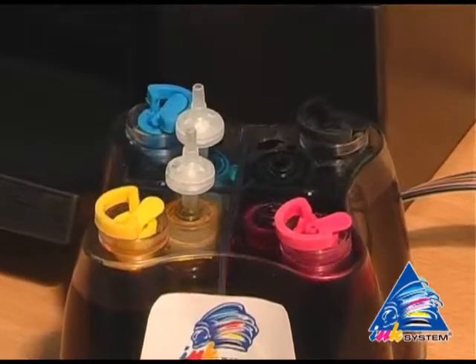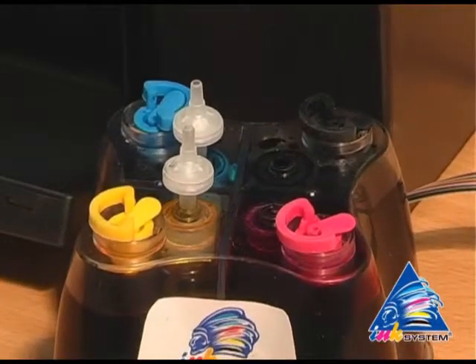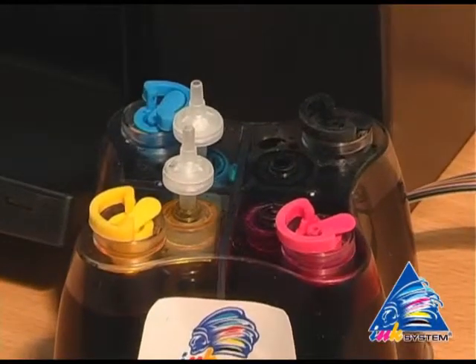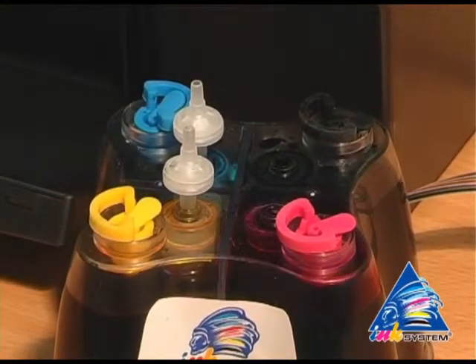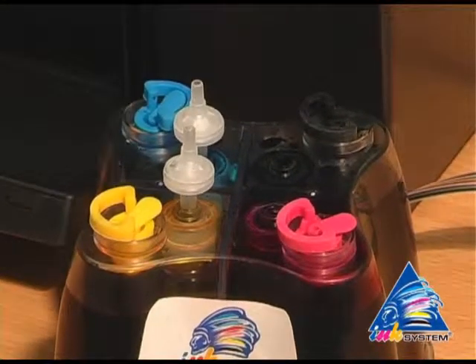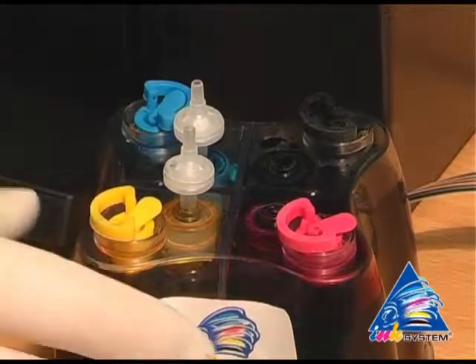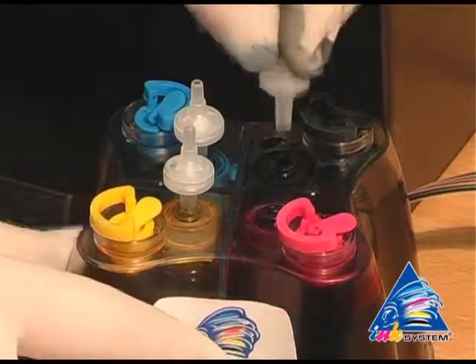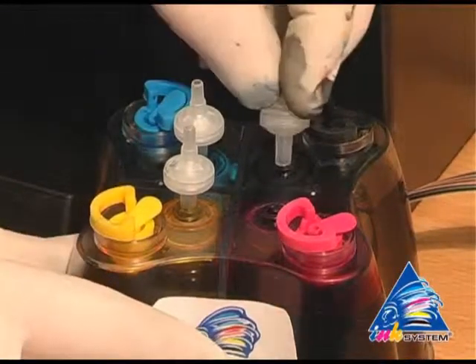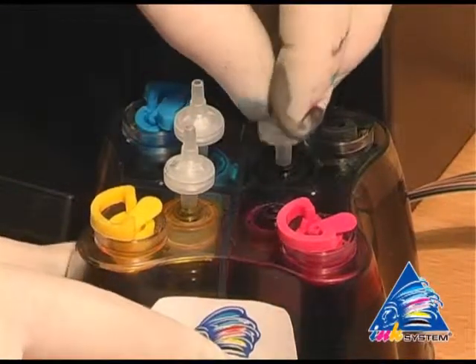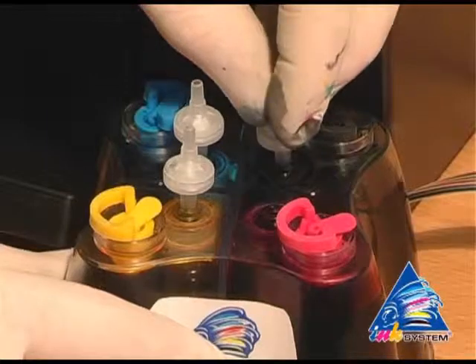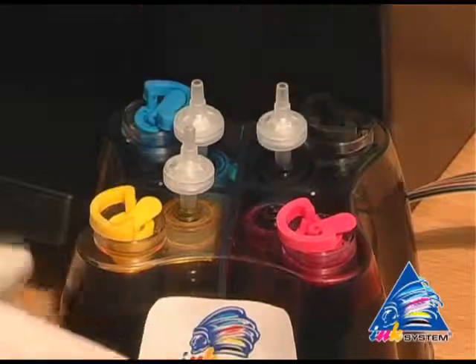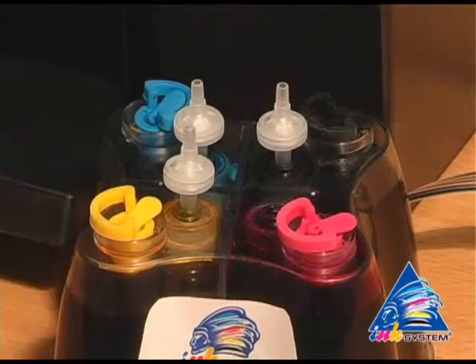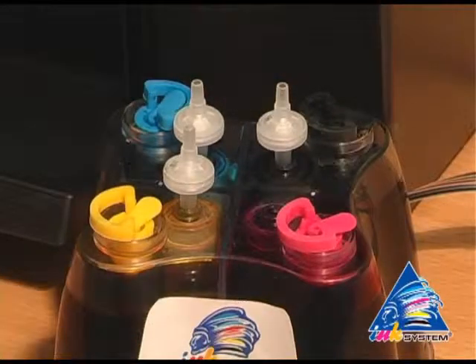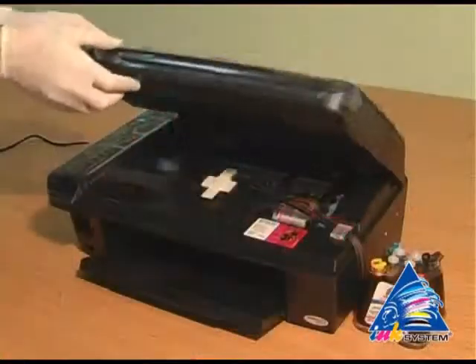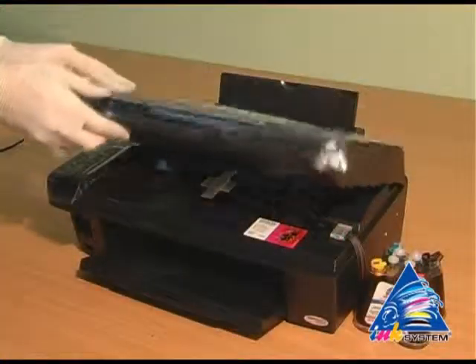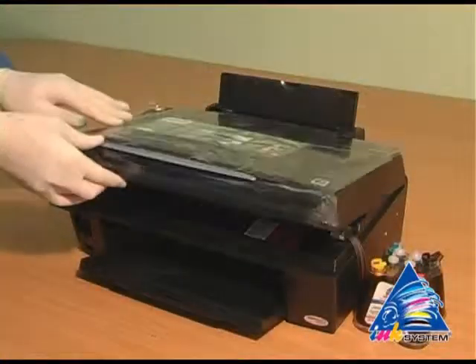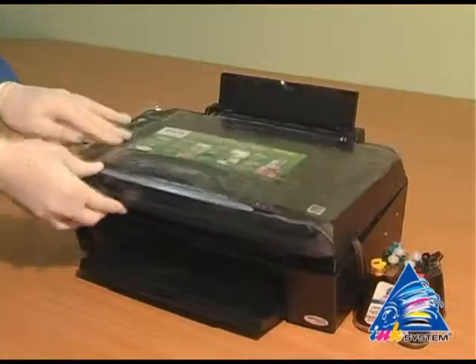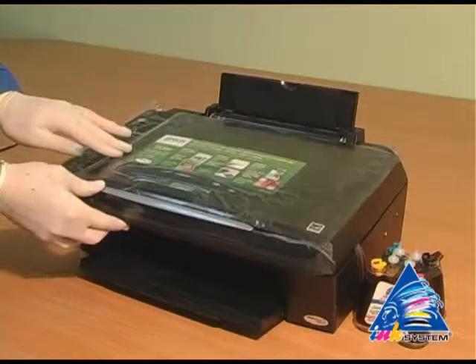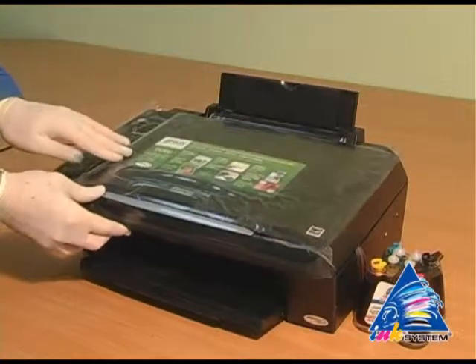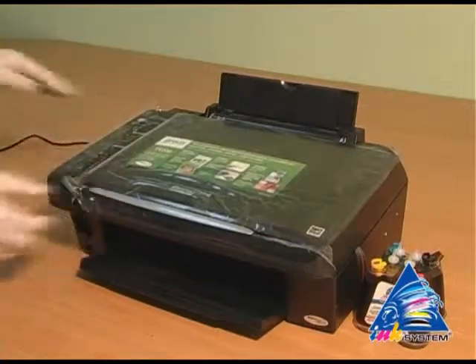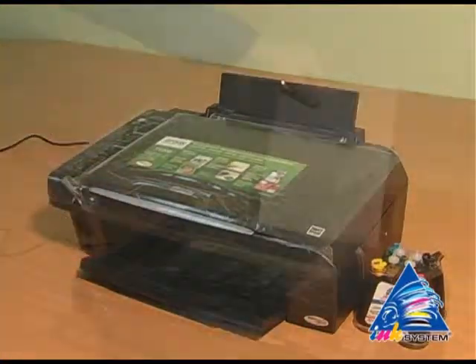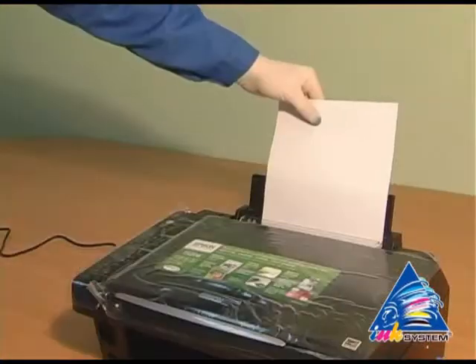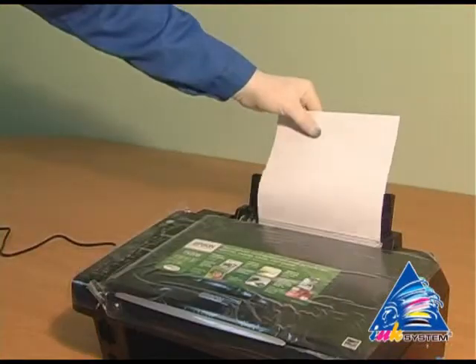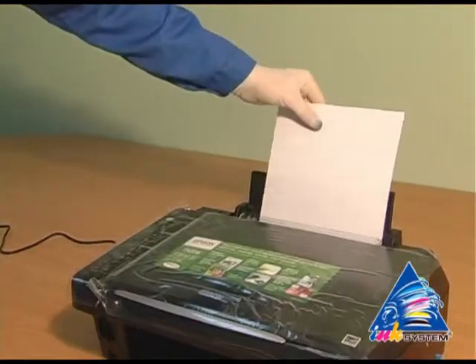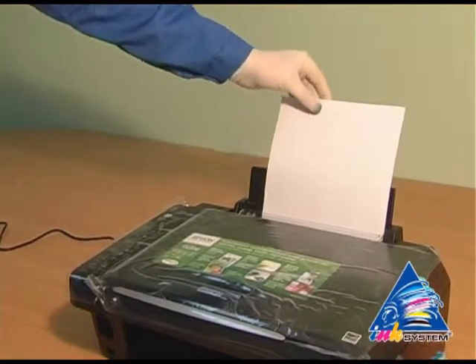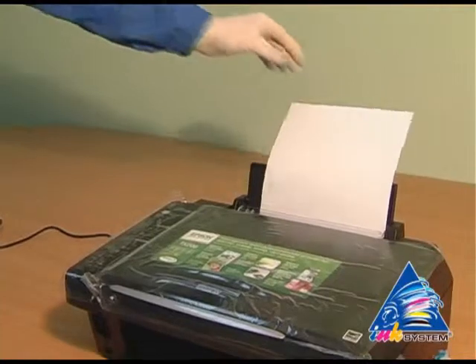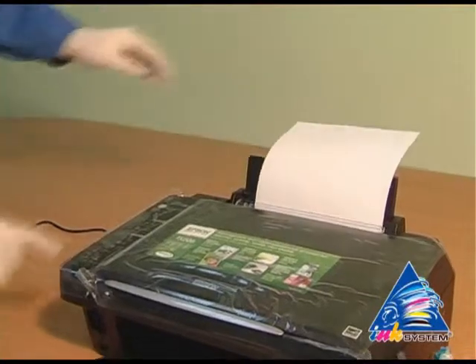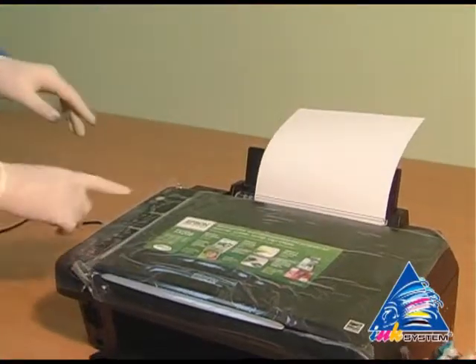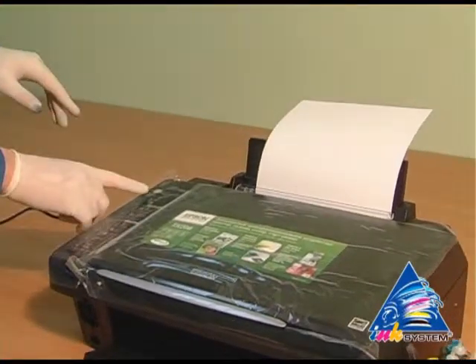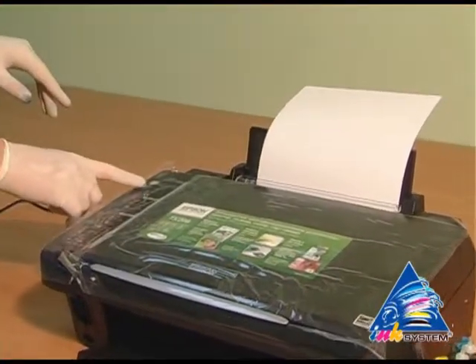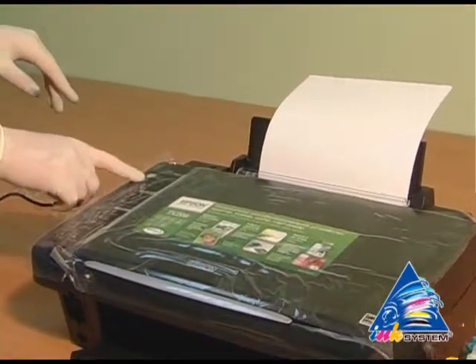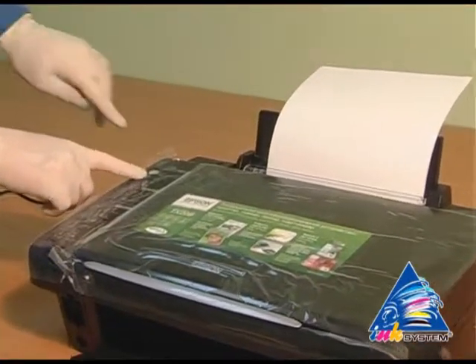Not using the strand, just putting them into the holes. Now make a nozzle check test.